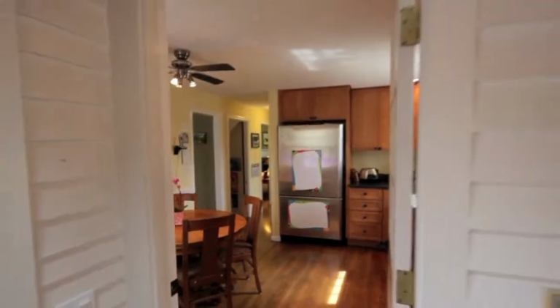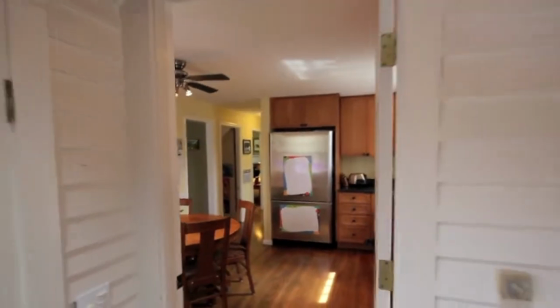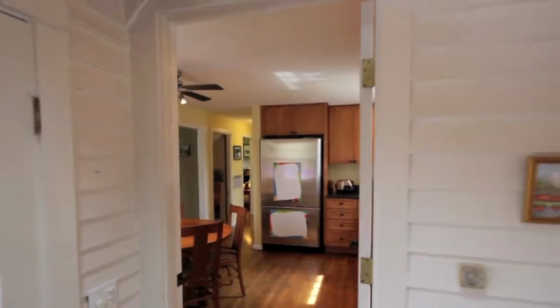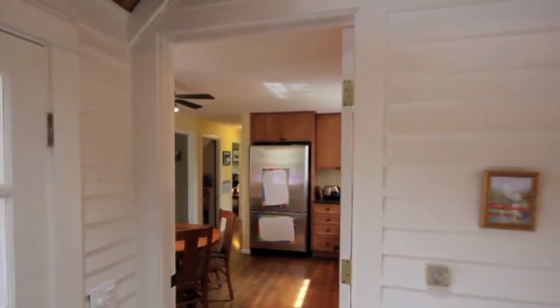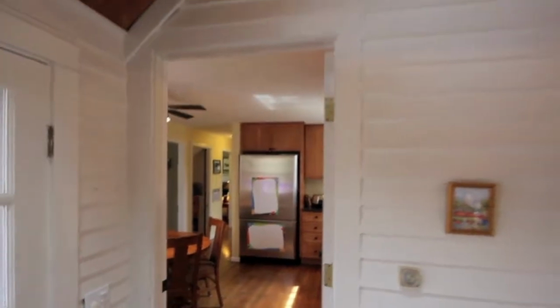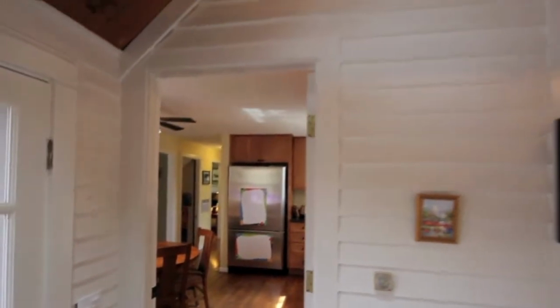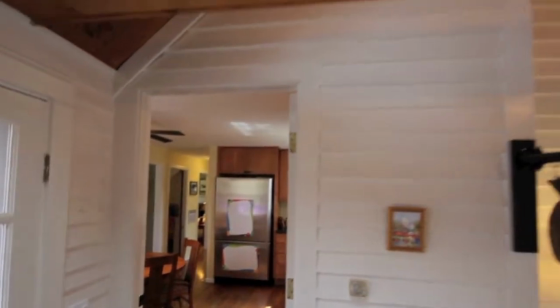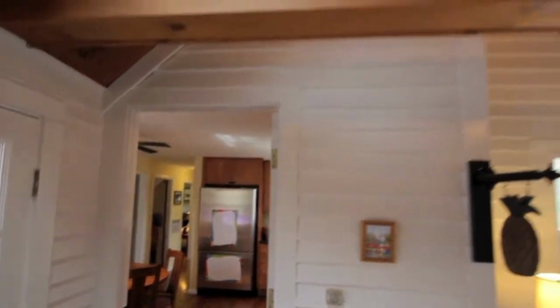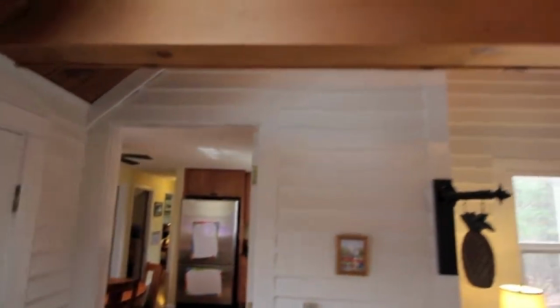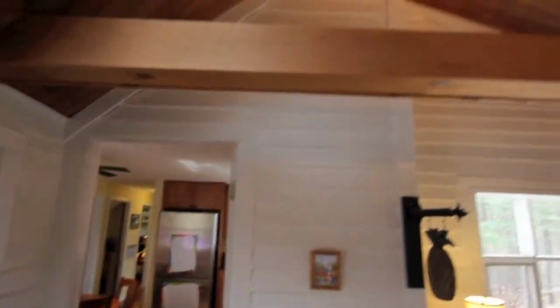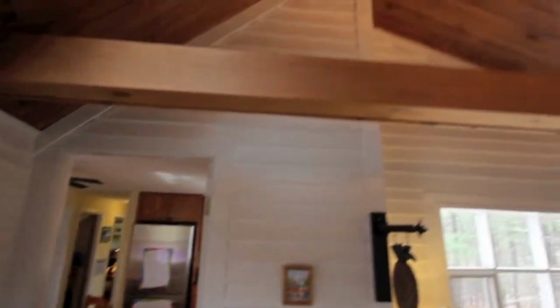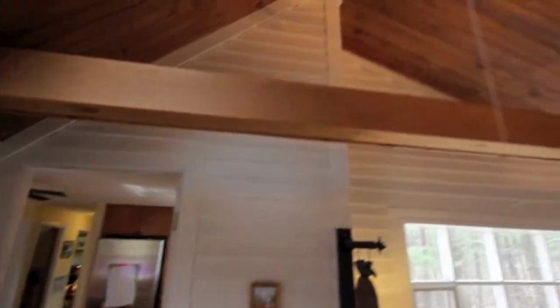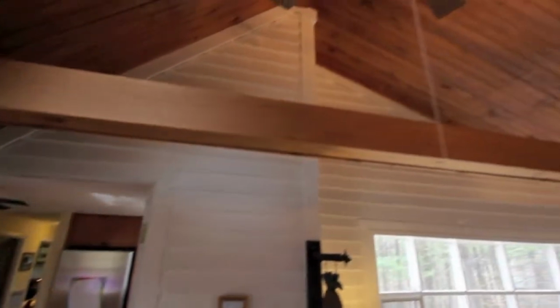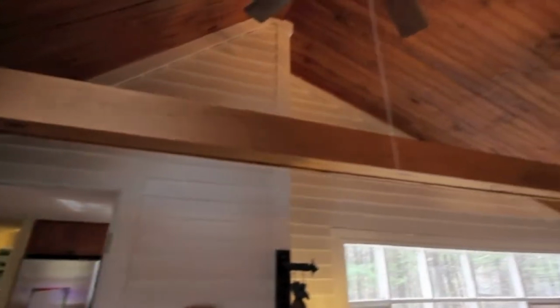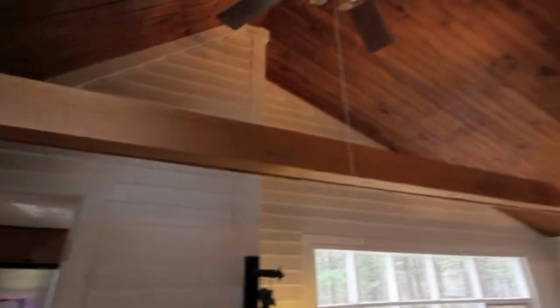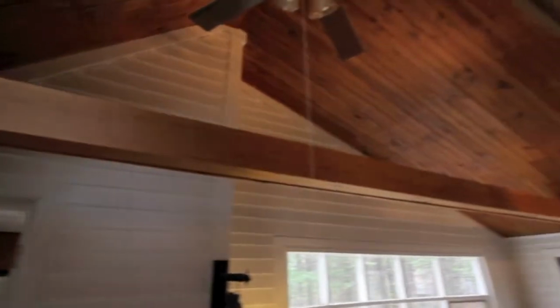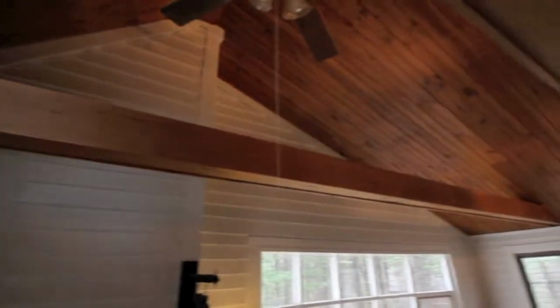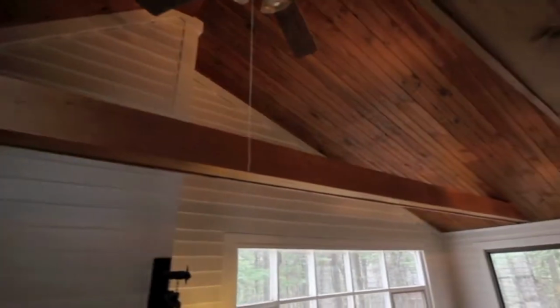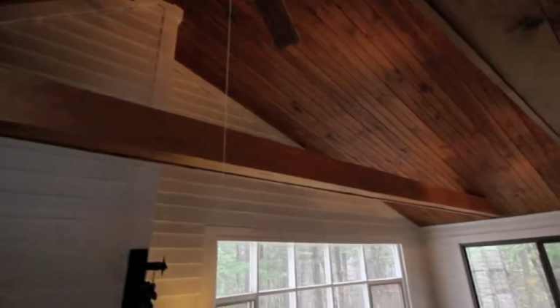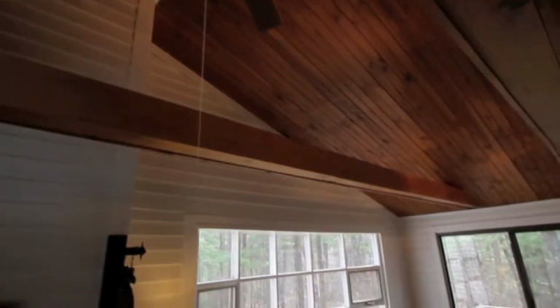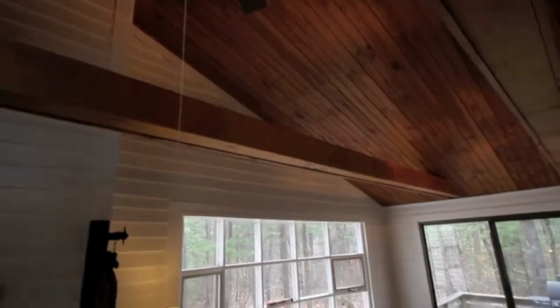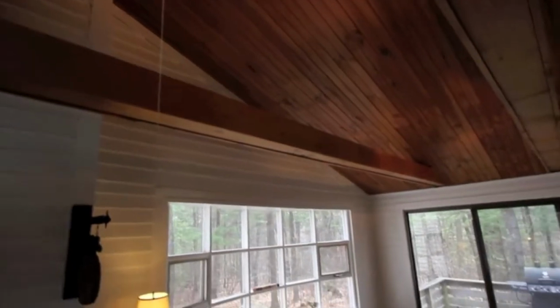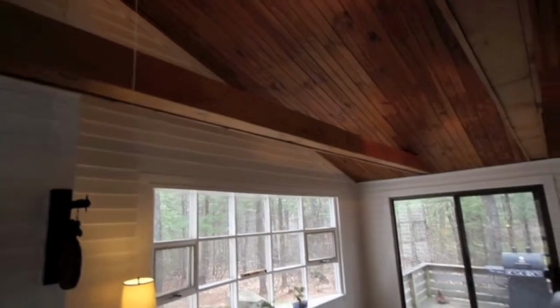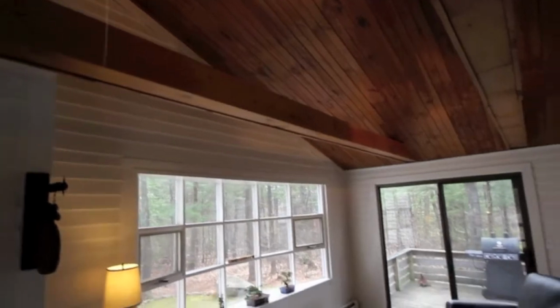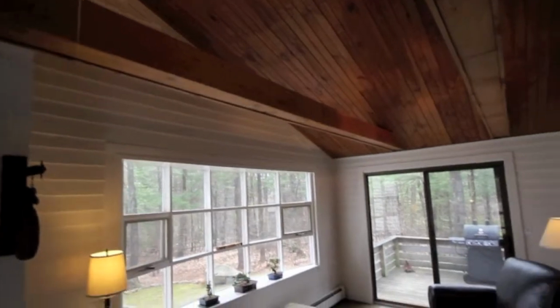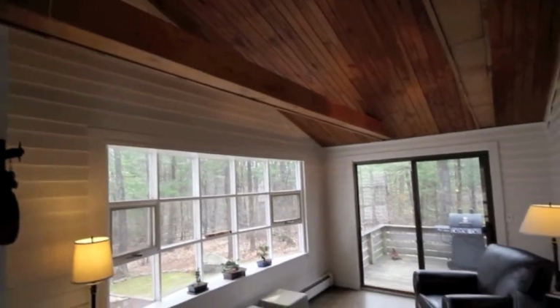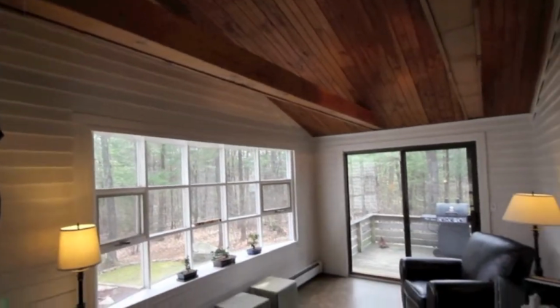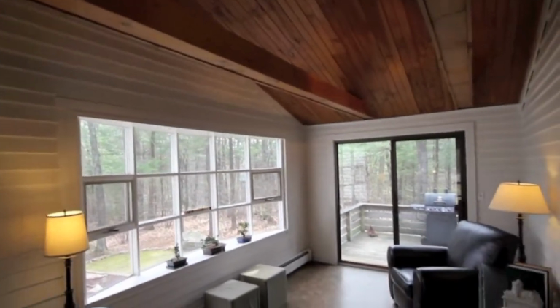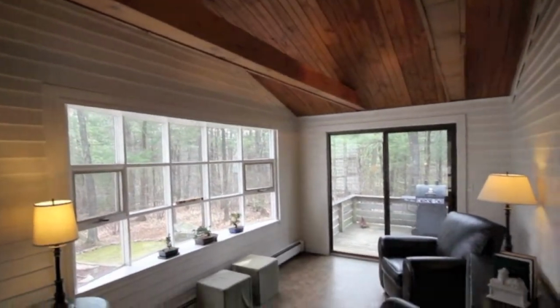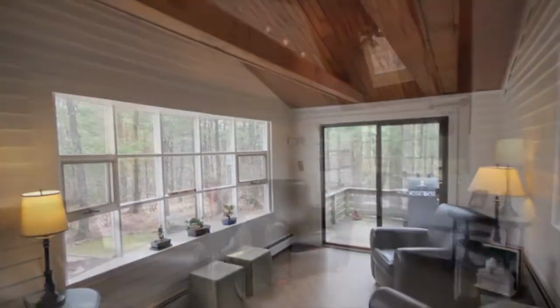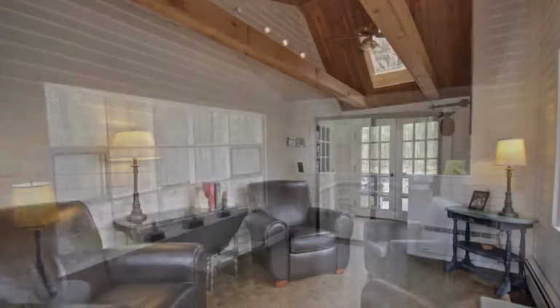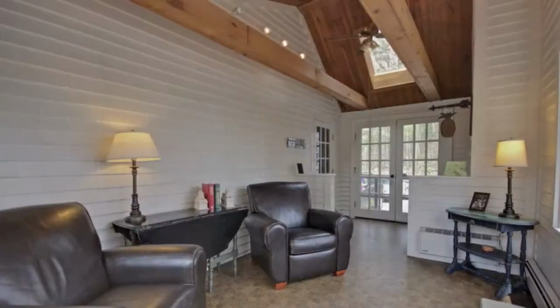Just off the kitchen, a sky-lit, vaulted, beamed mudroom and enclosed porch area is the ideal spot for sneaking away with a great book and a strong cup of coffee.